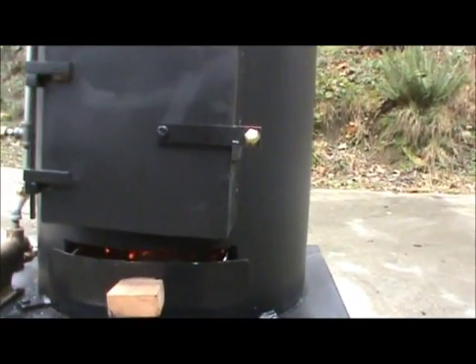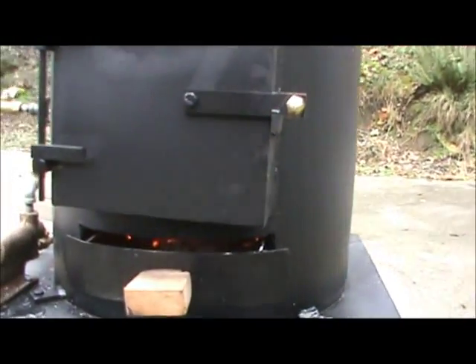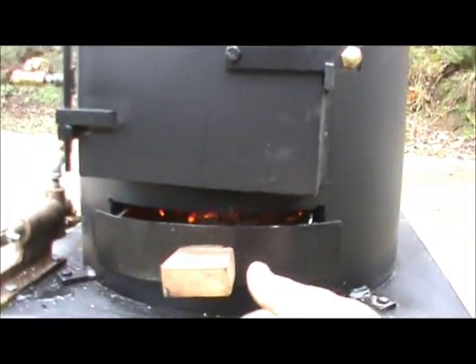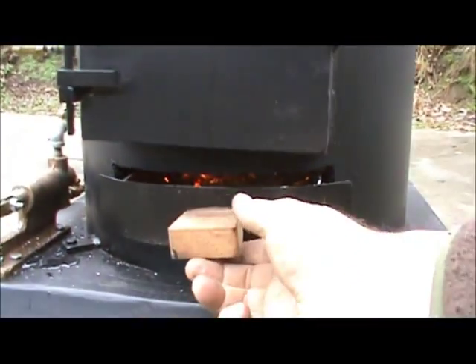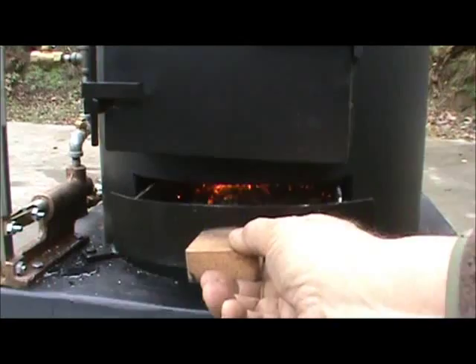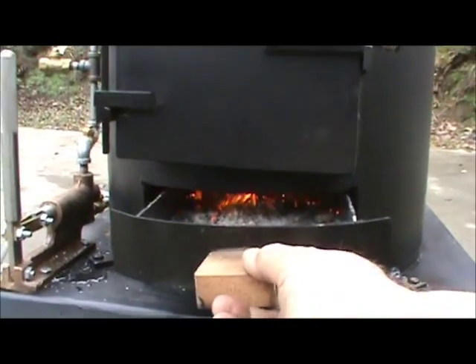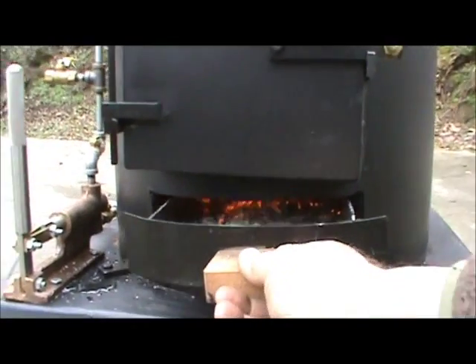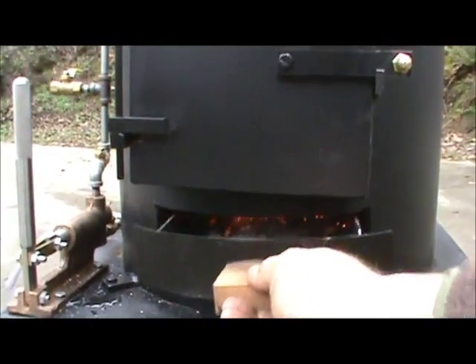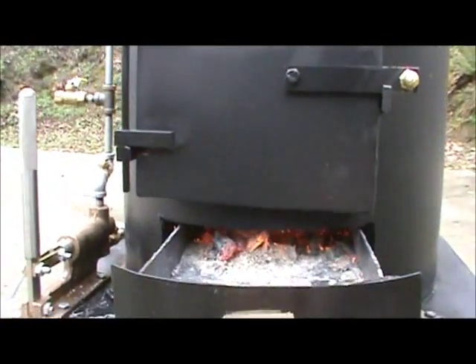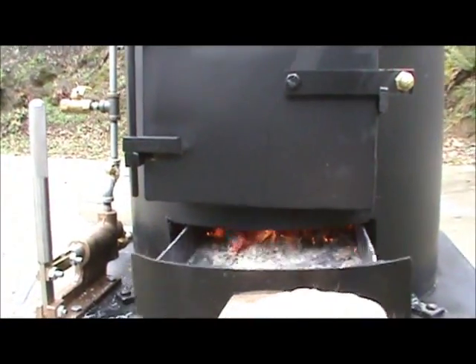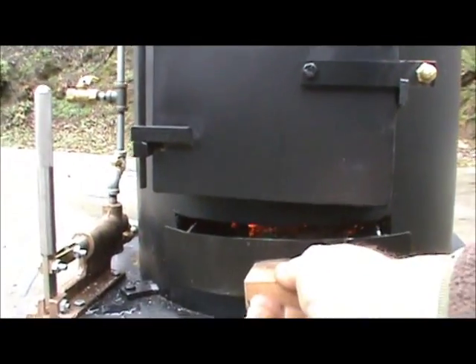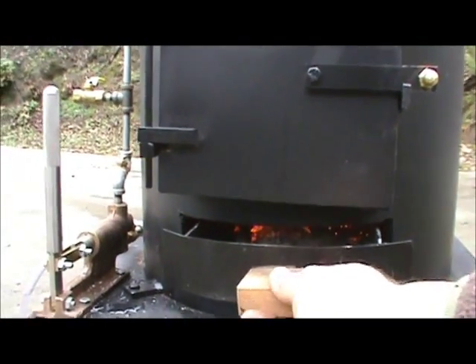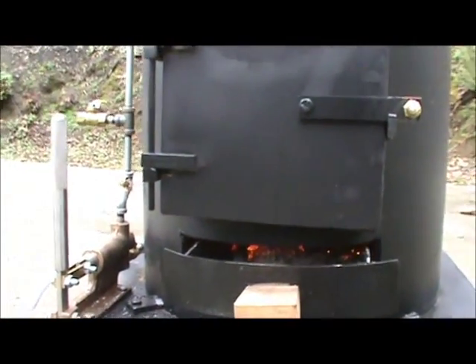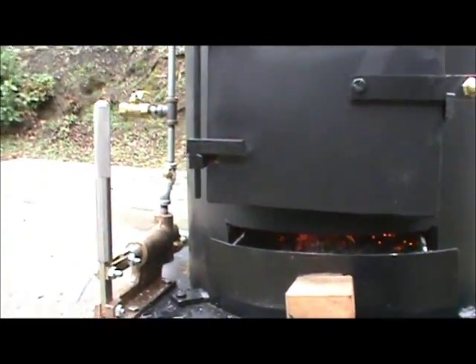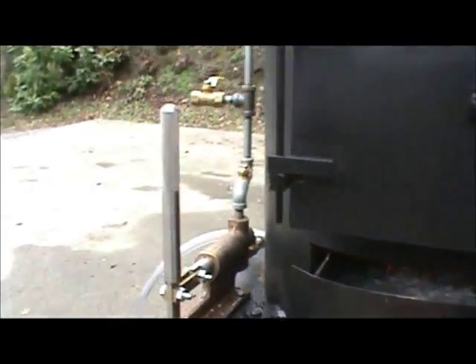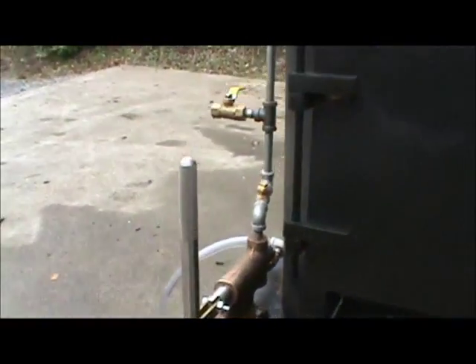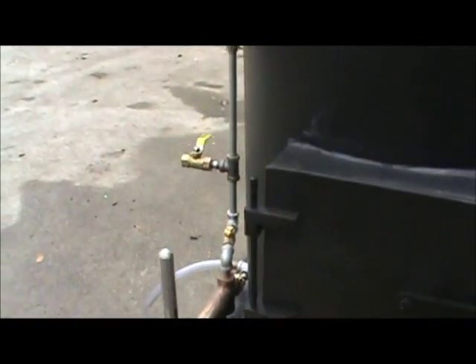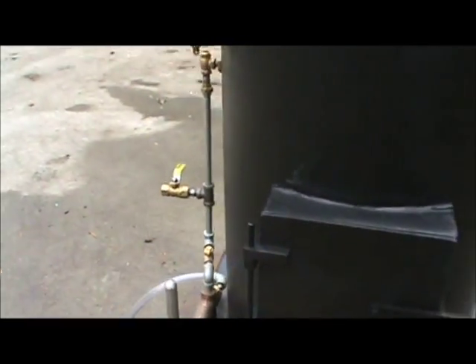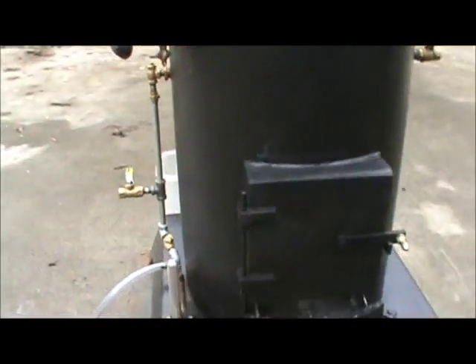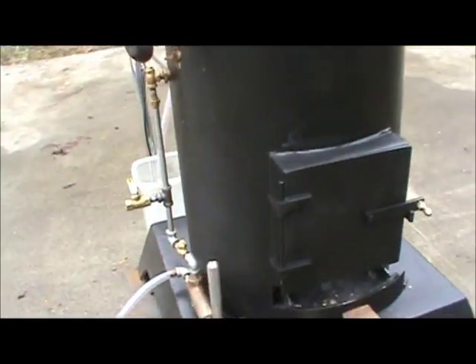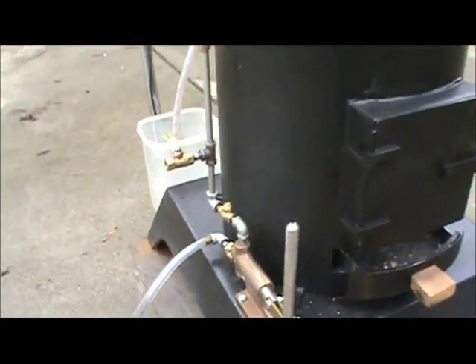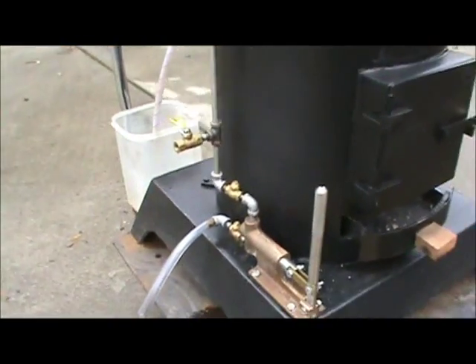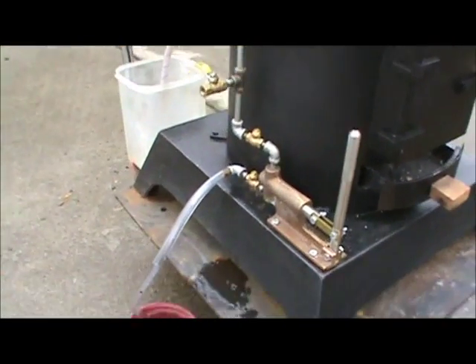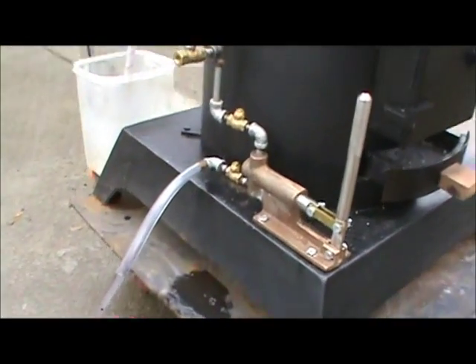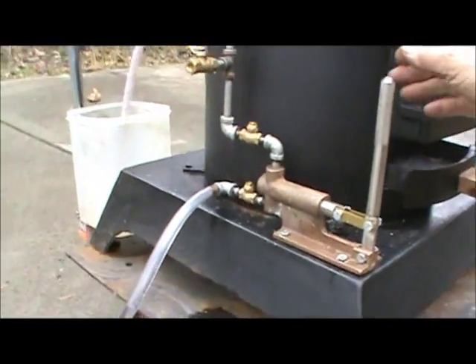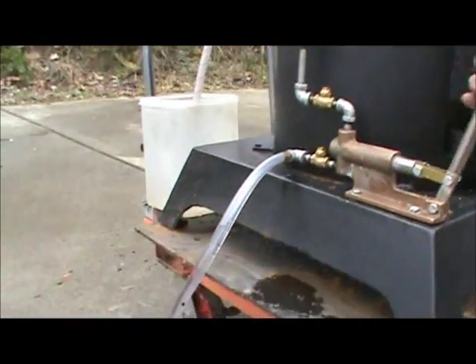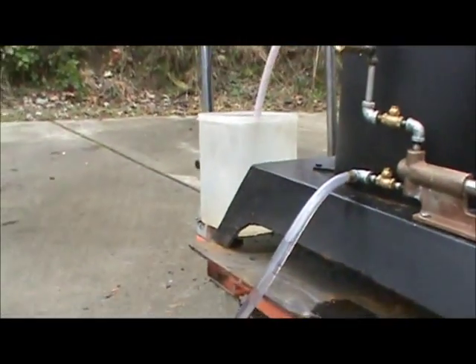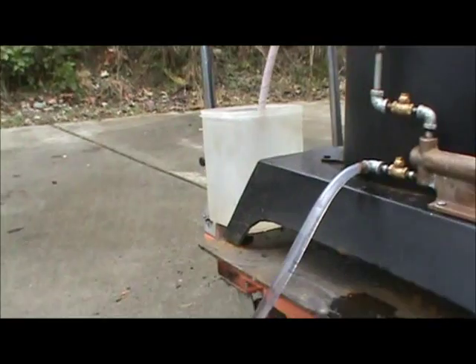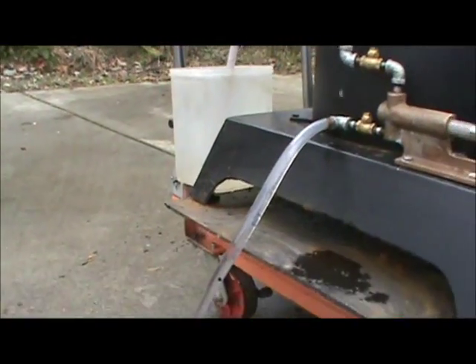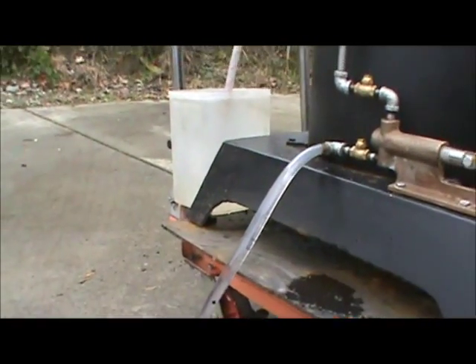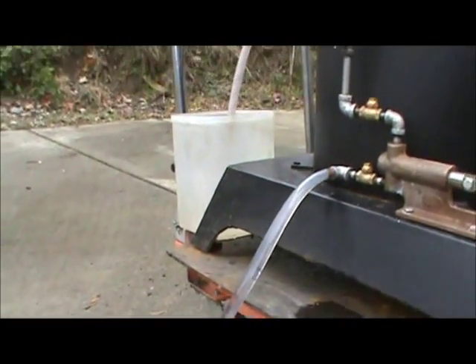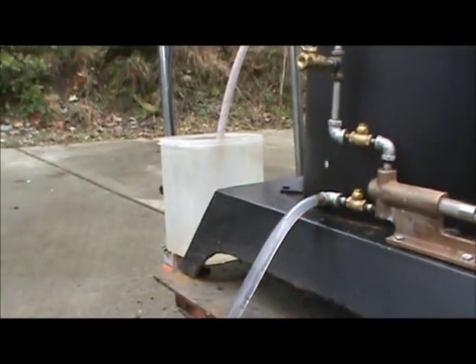There's a draft door down here, of course, and an ash pan. And the hand pump works really good.